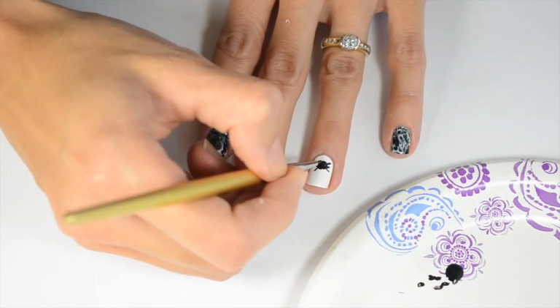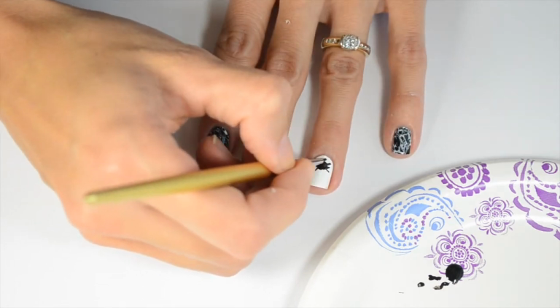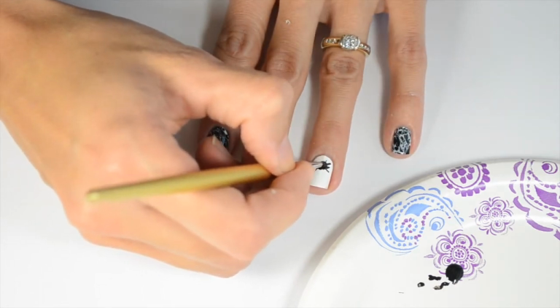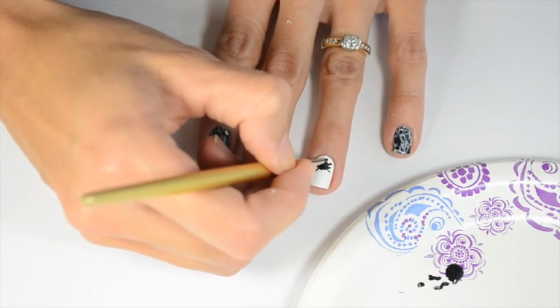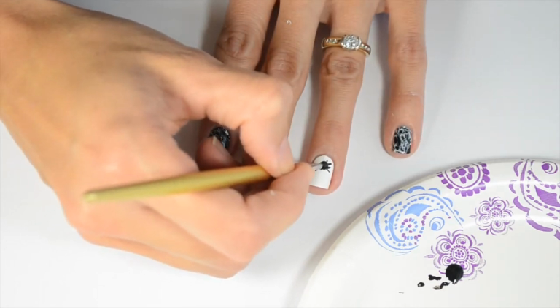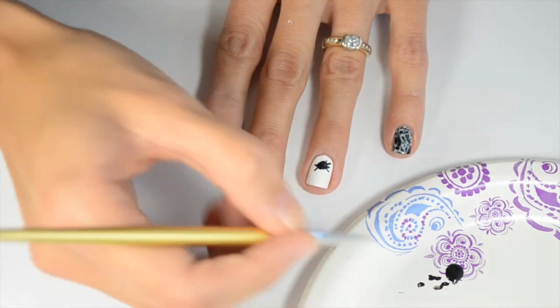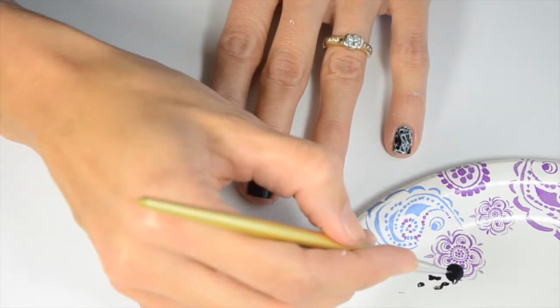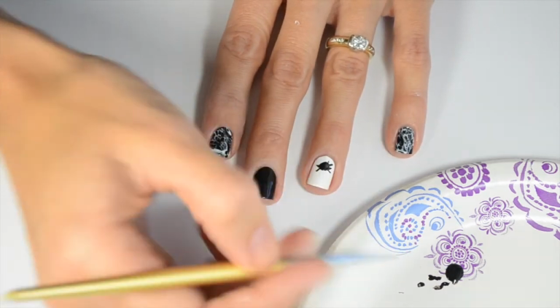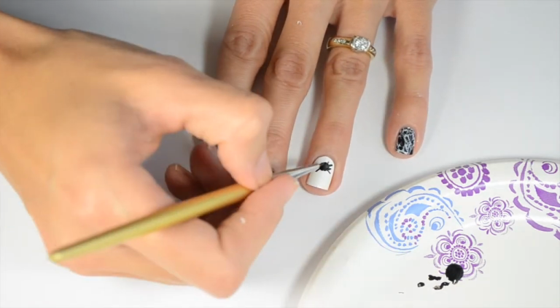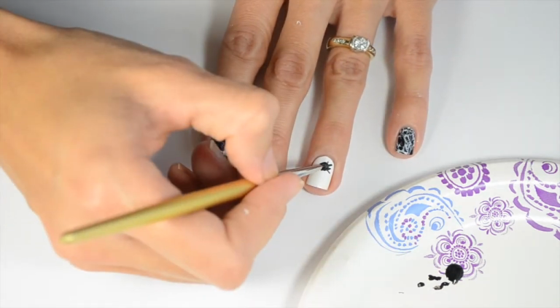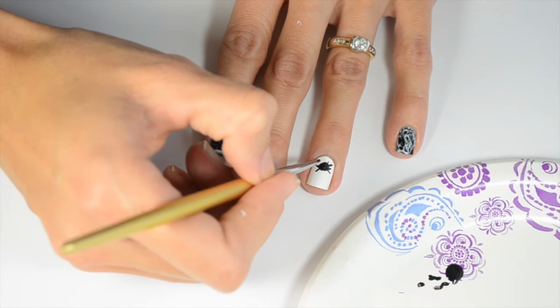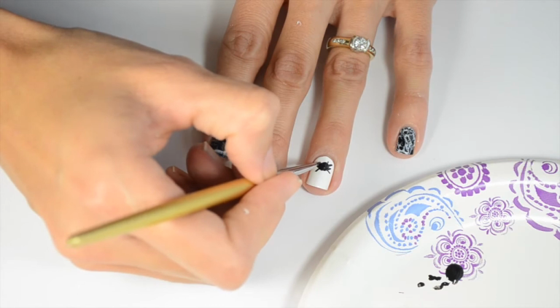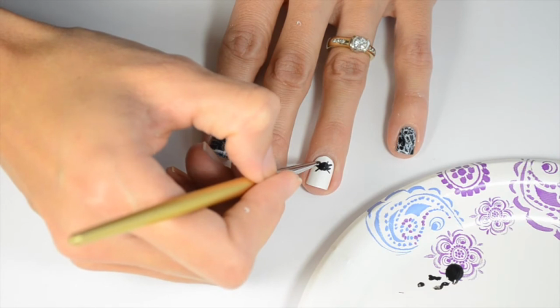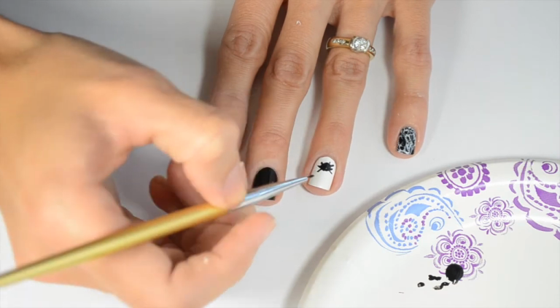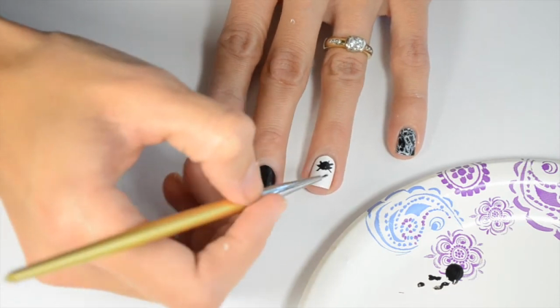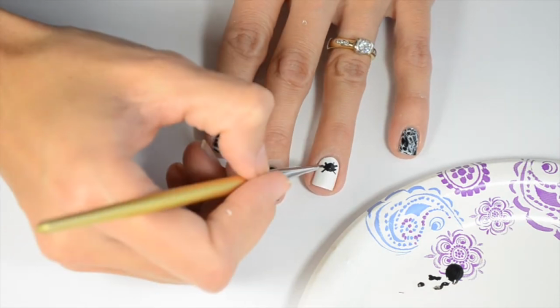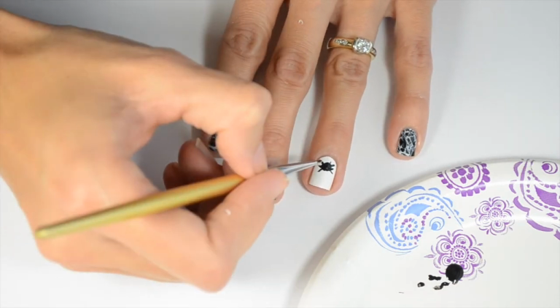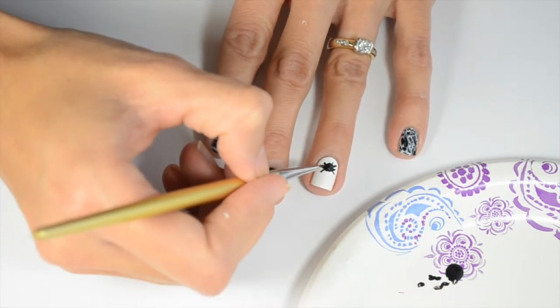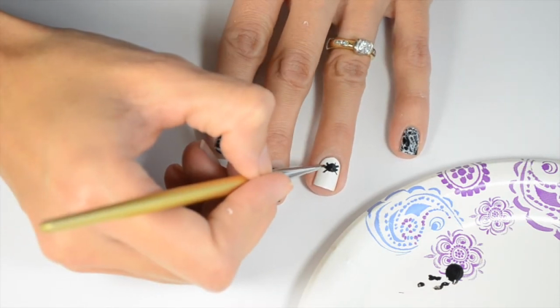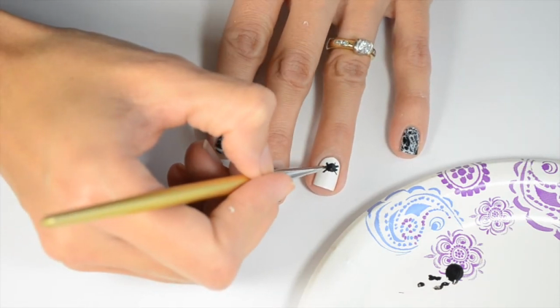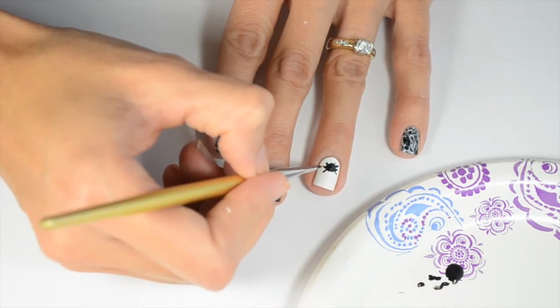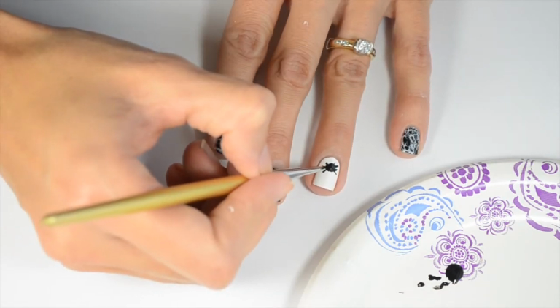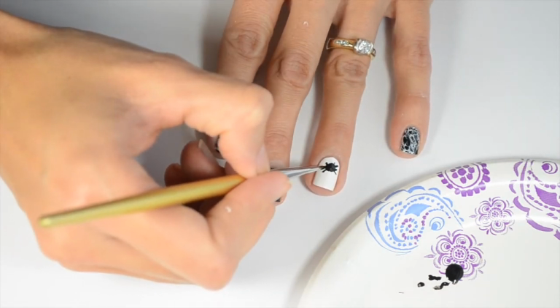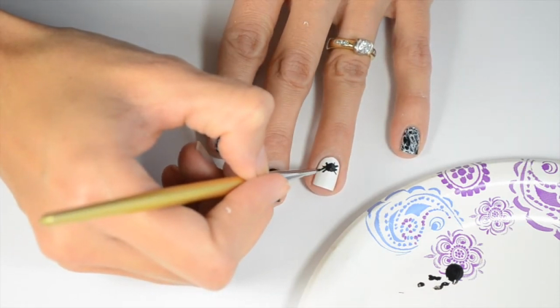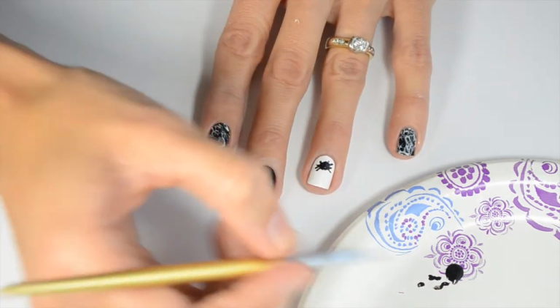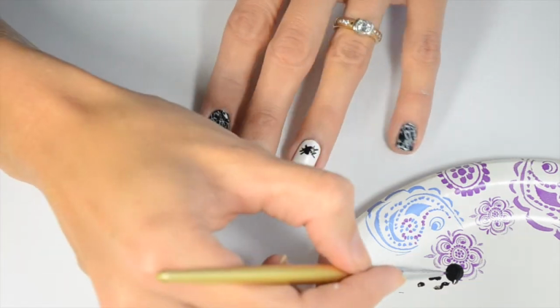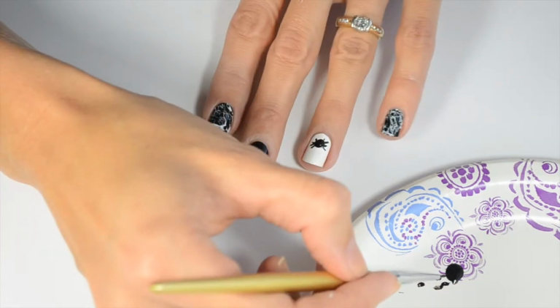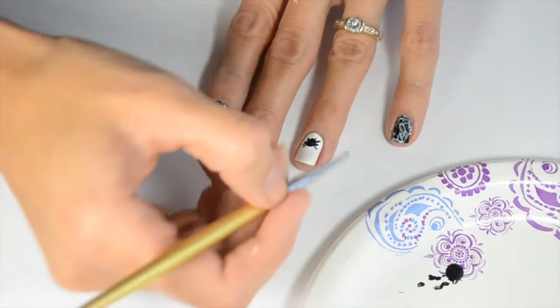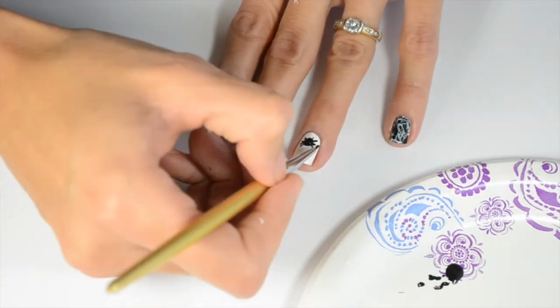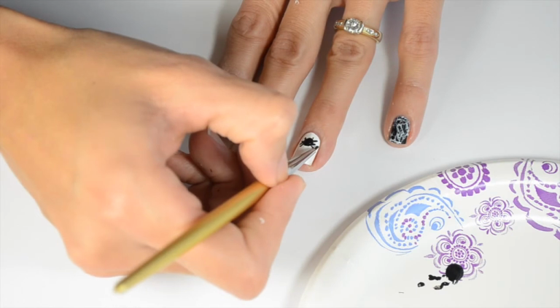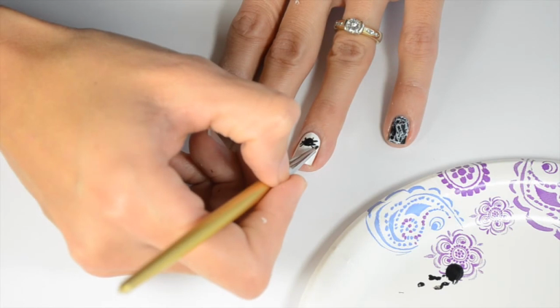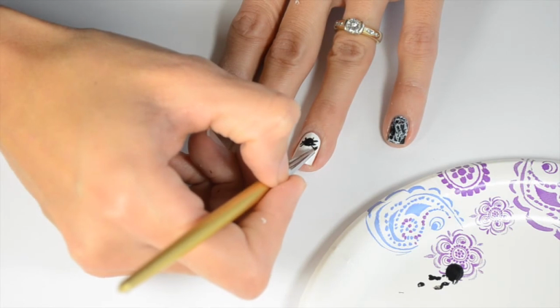I started out just painting four short legs off the sides and then I did an angle off of each leg for the rest of the legs.